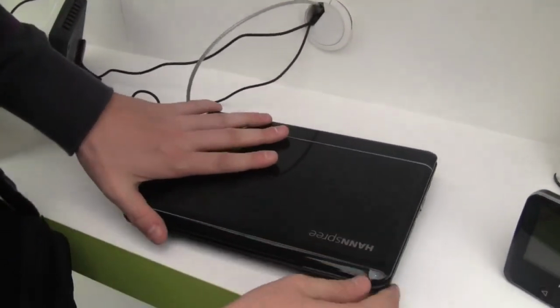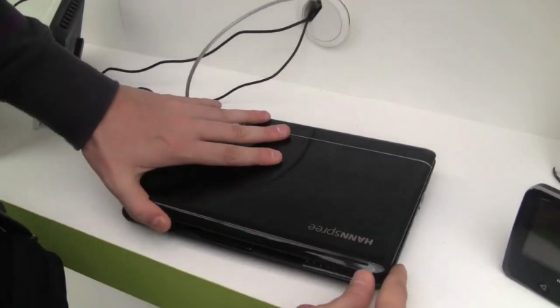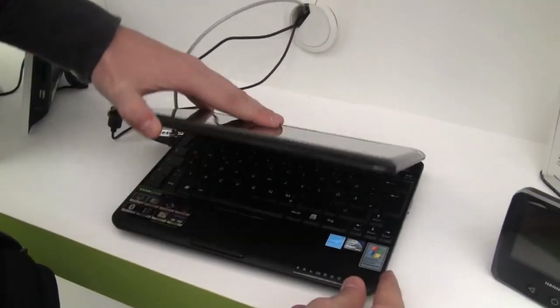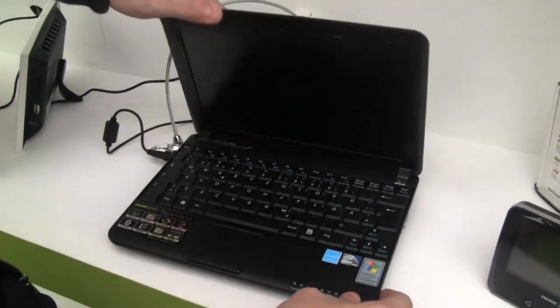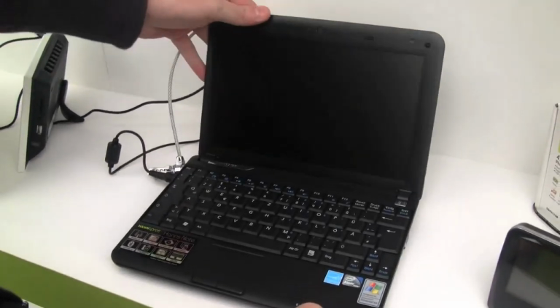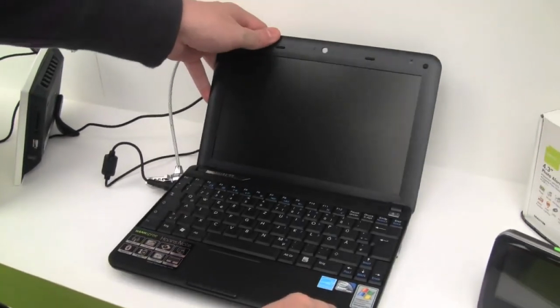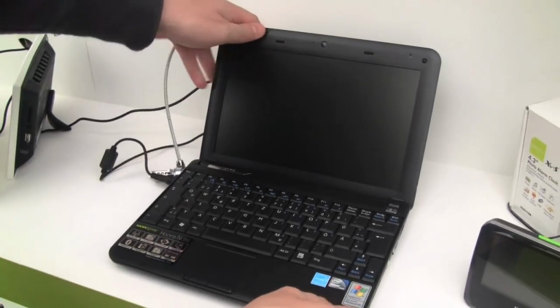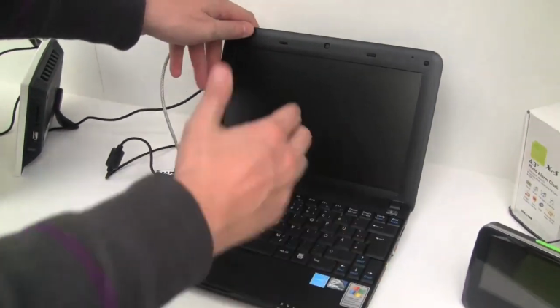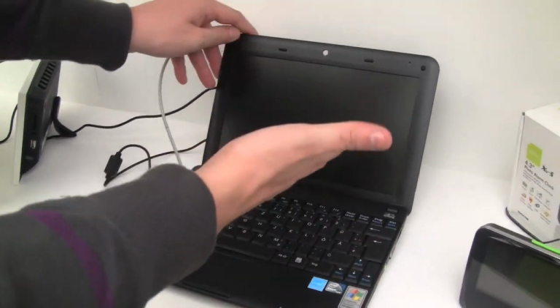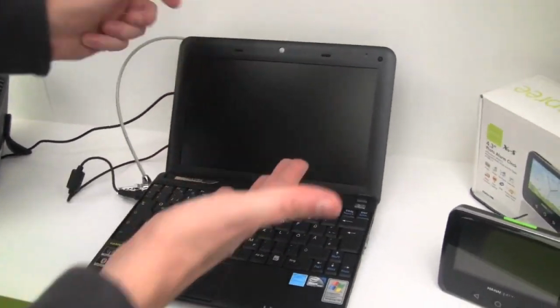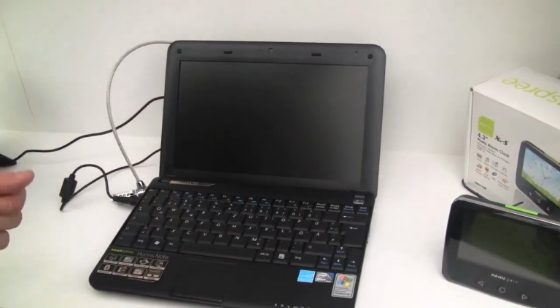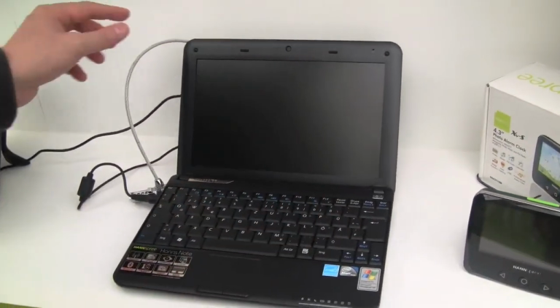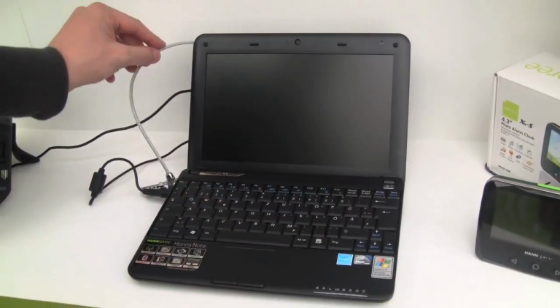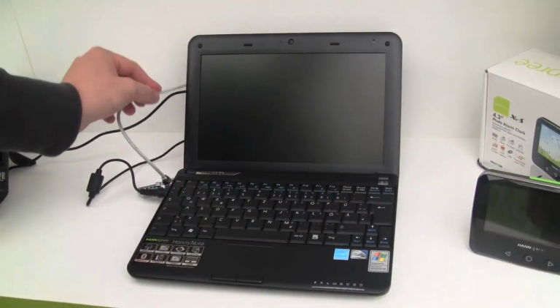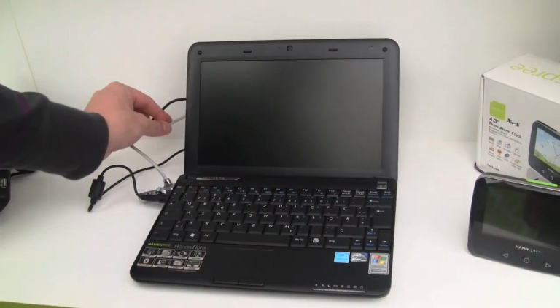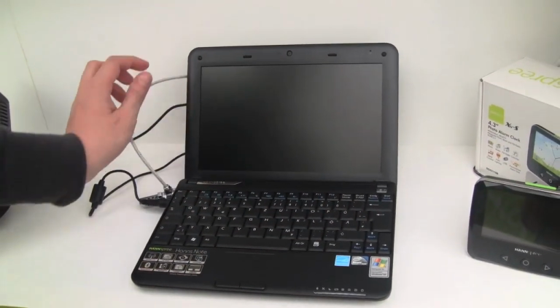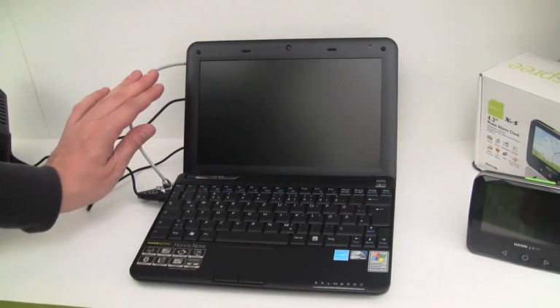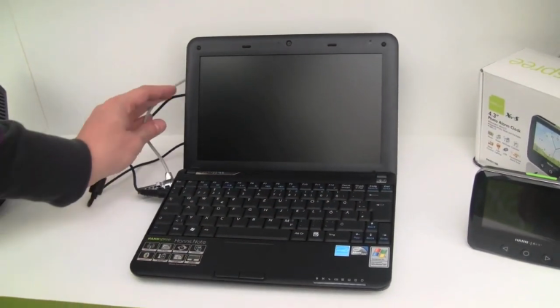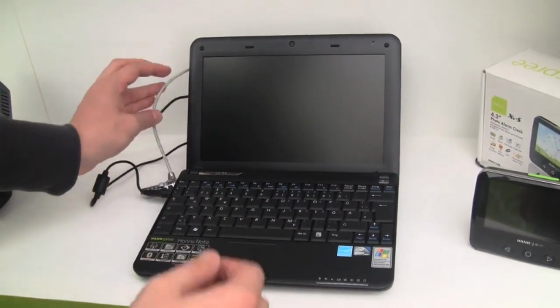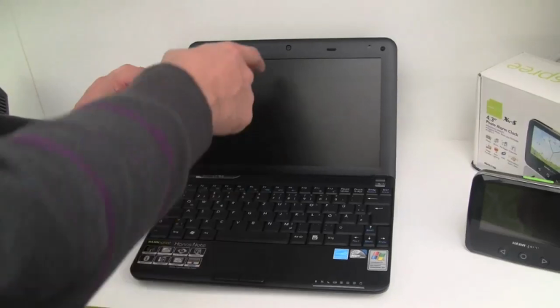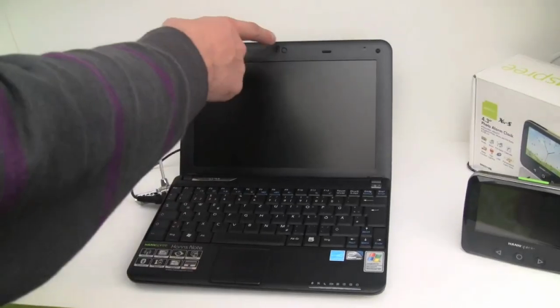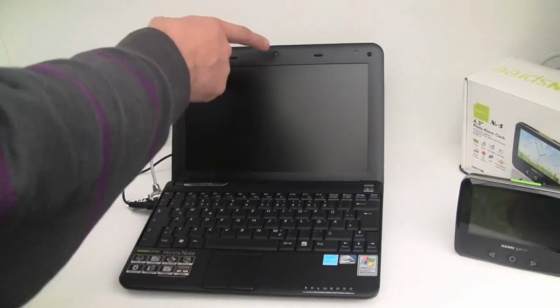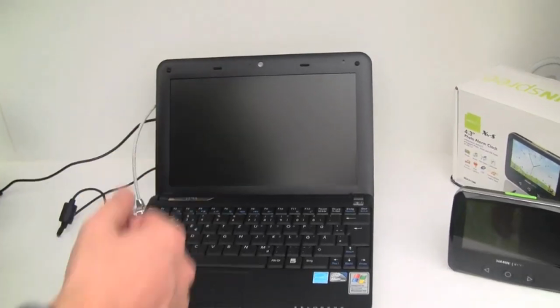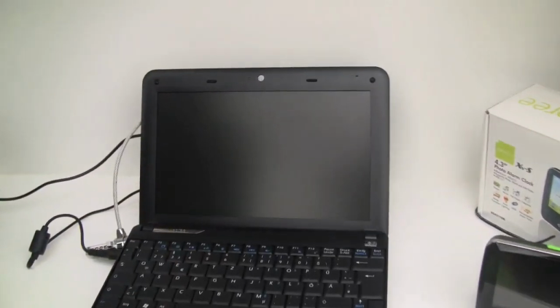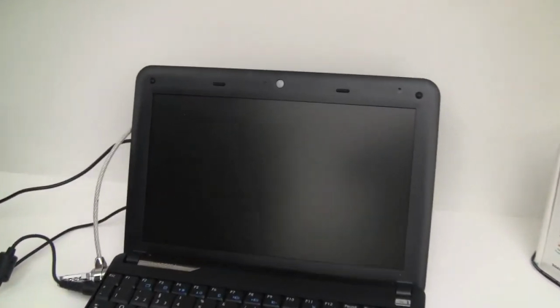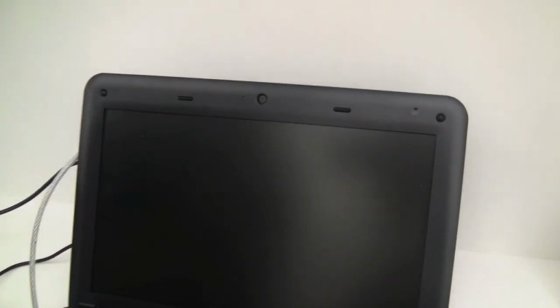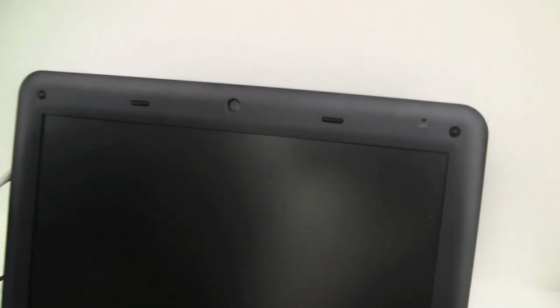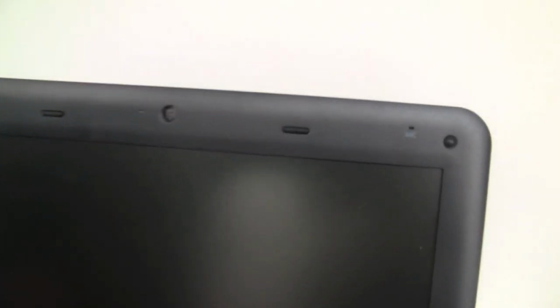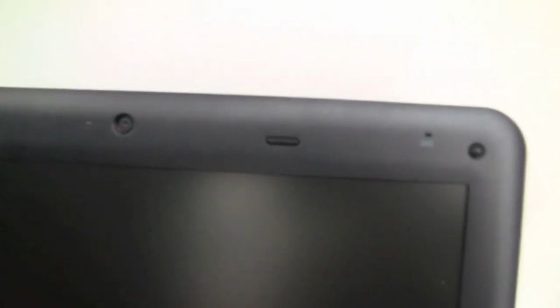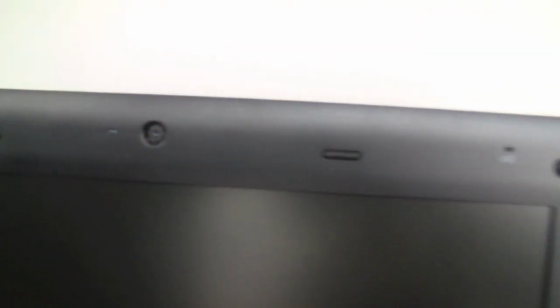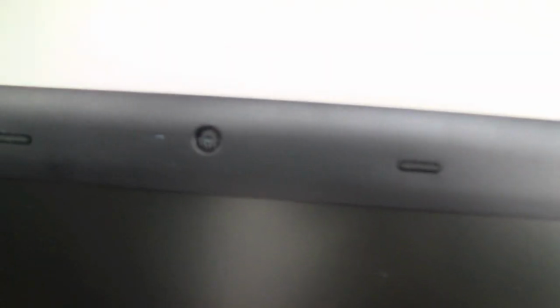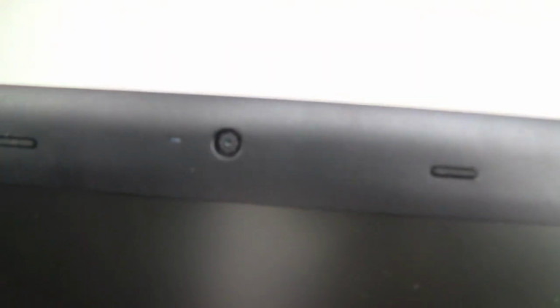Let's just open the system. It has a non-glossy display, unlike the original MSI Wind U100, and a 1.3 megapixel webcam up top.